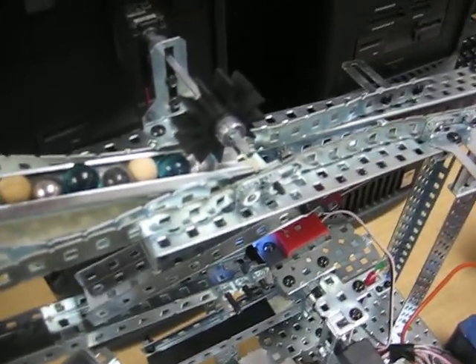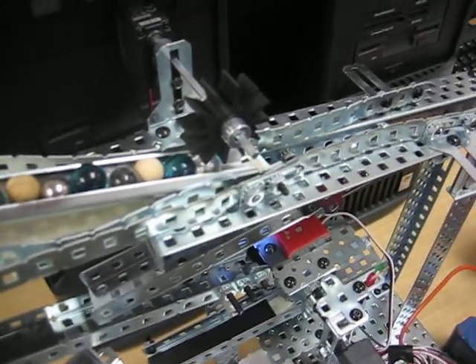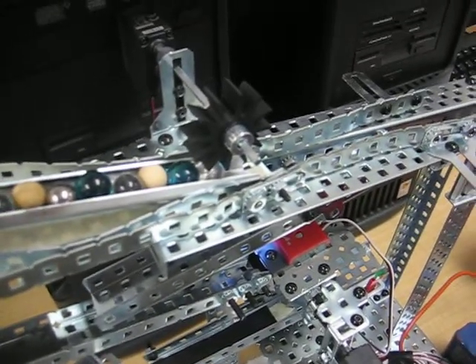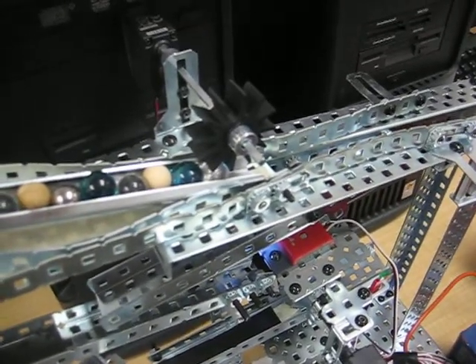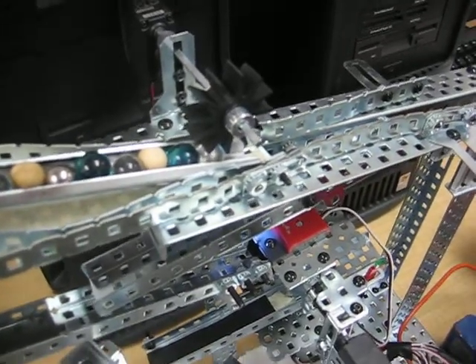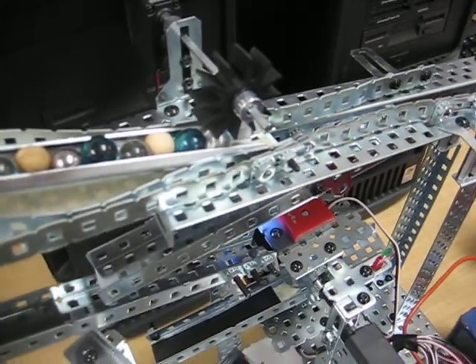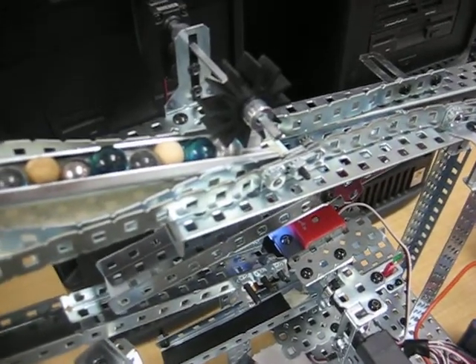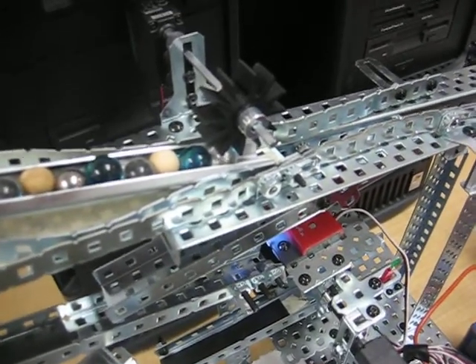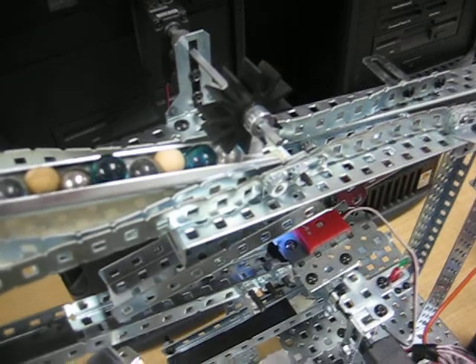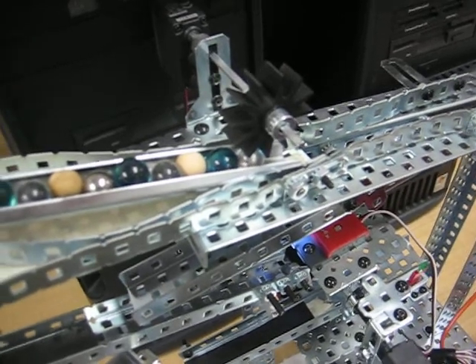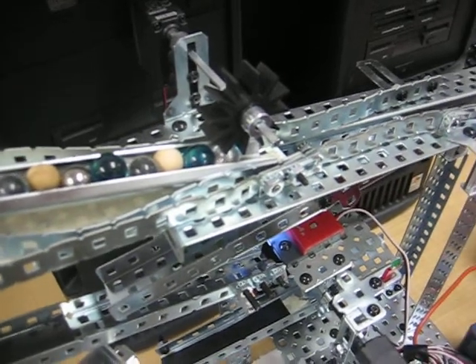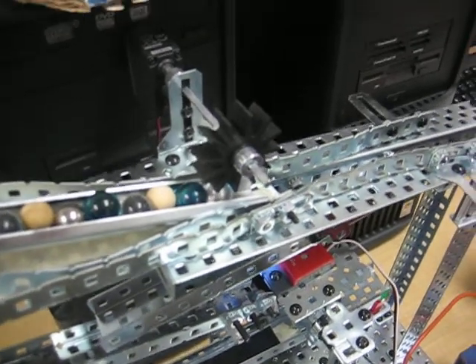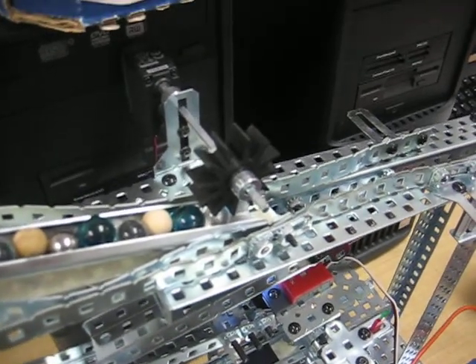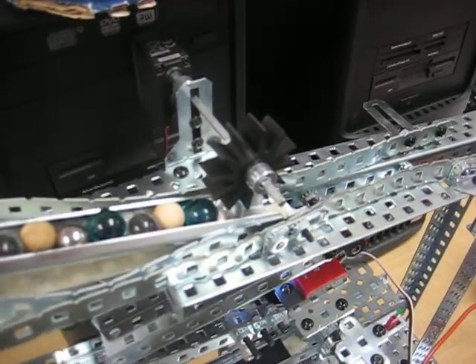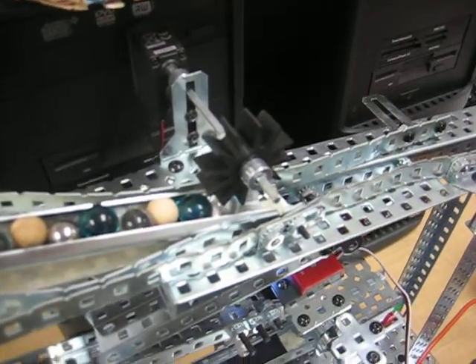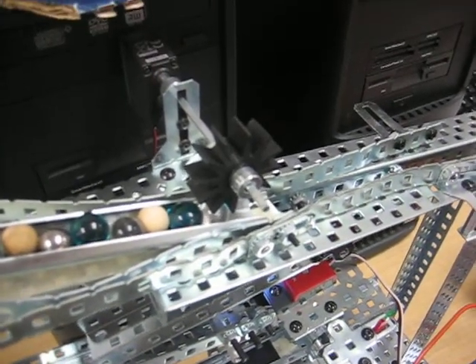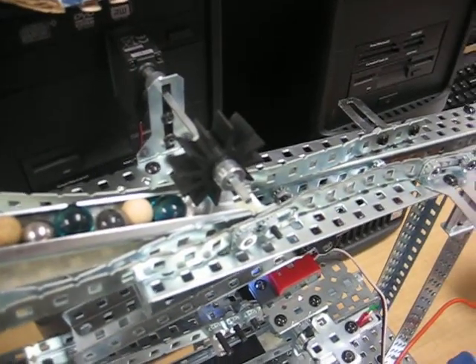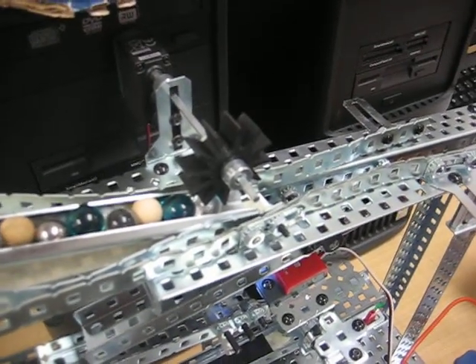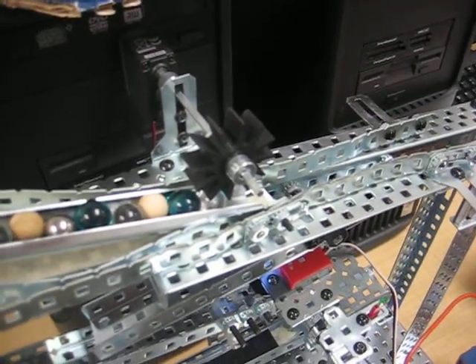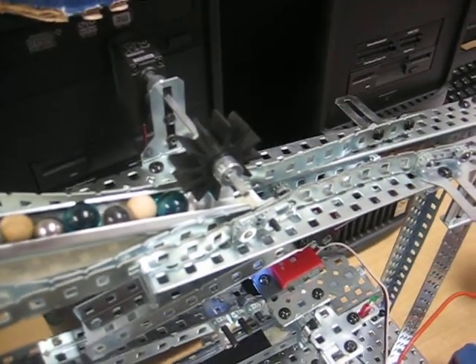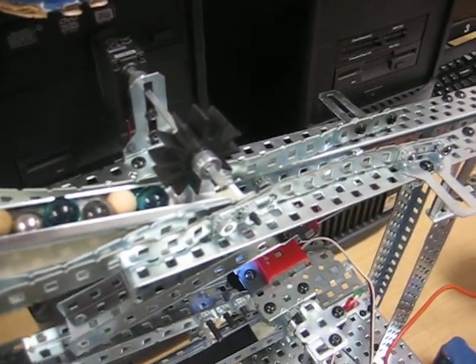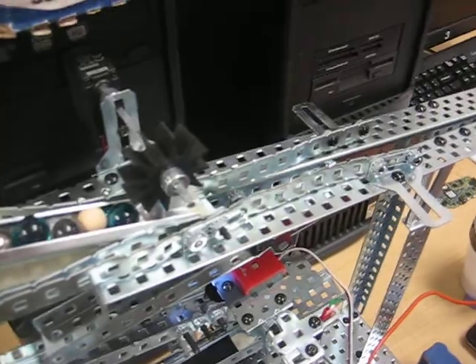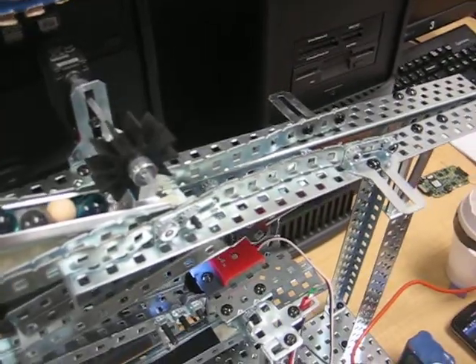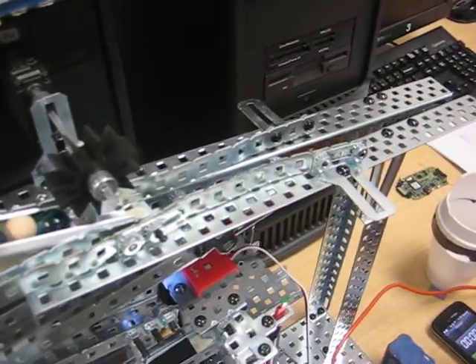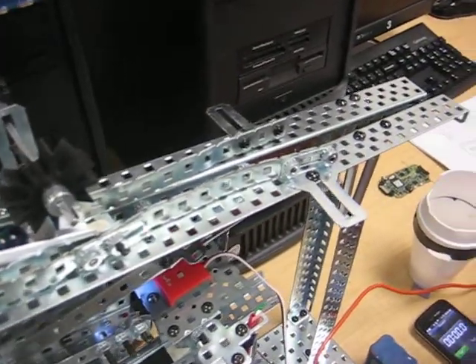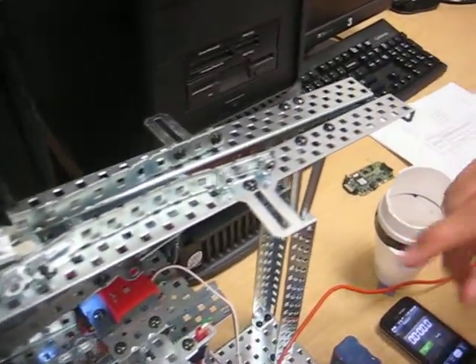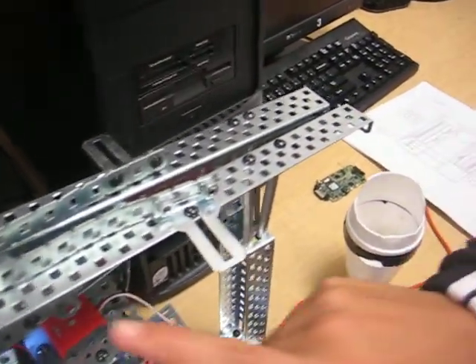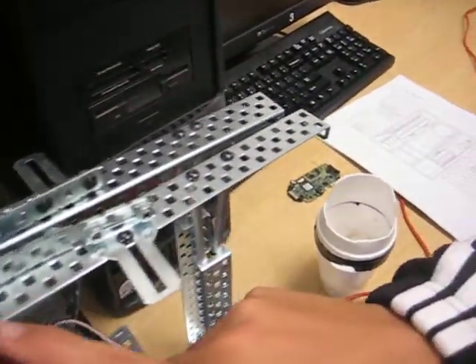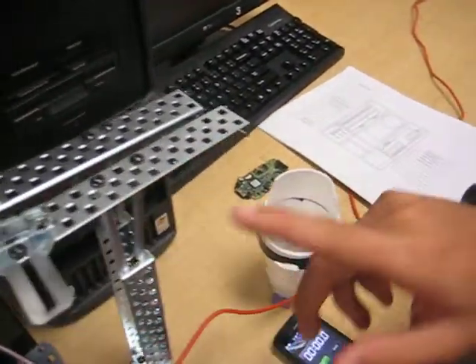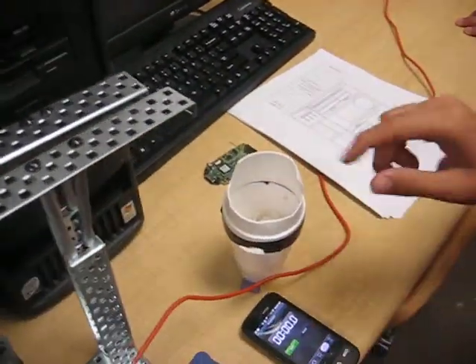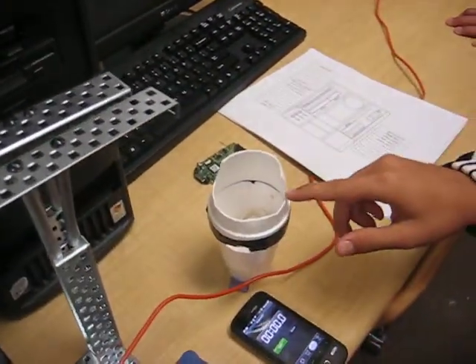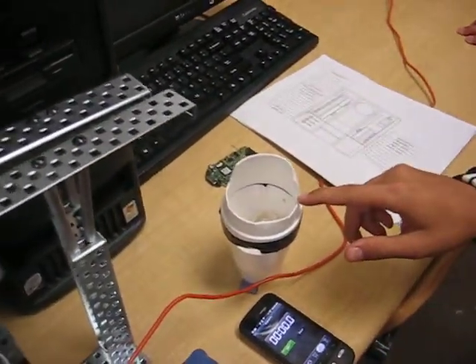First we have the motor spinning, which is attached to our gear. It rotates, letting each marble go down one at a time. Larger marbles, which are the tinted blue glass, will fall down the track and into the cup down here.